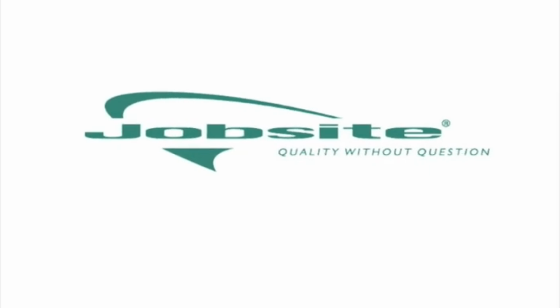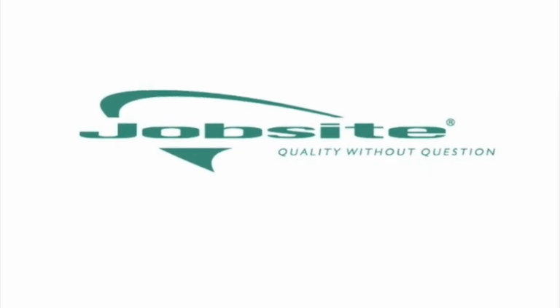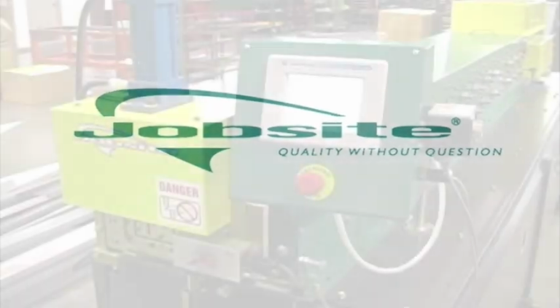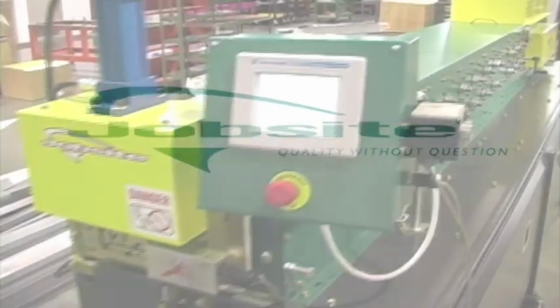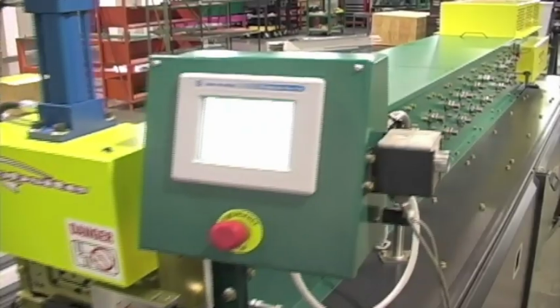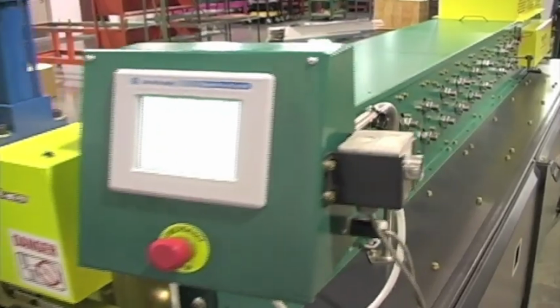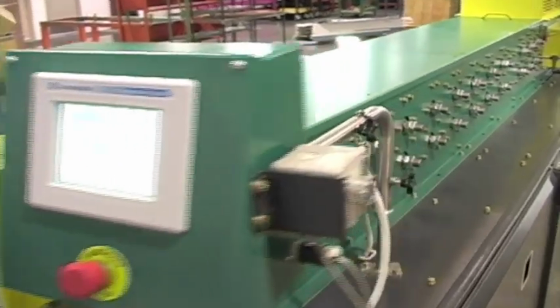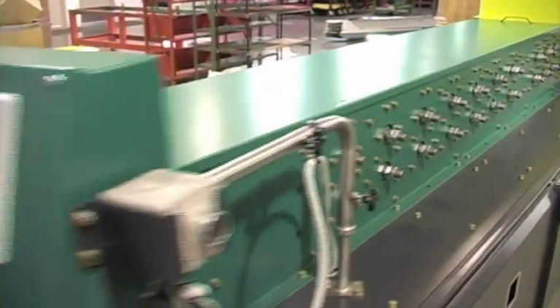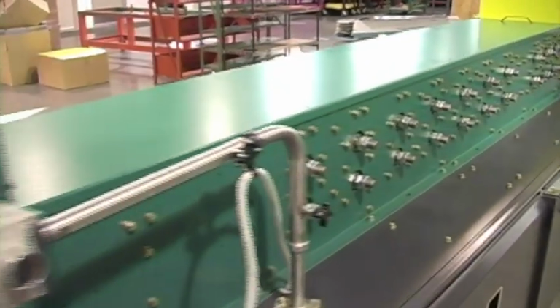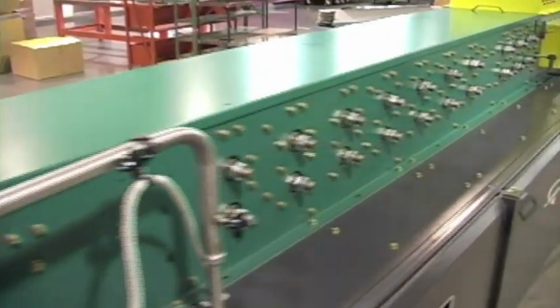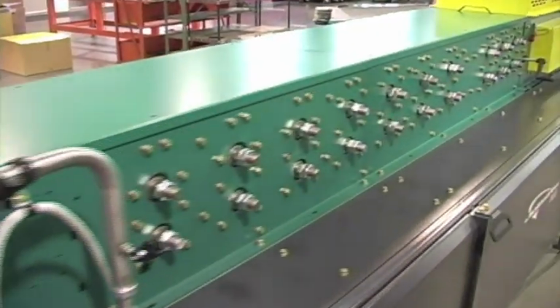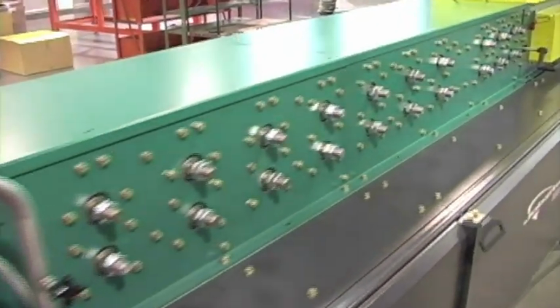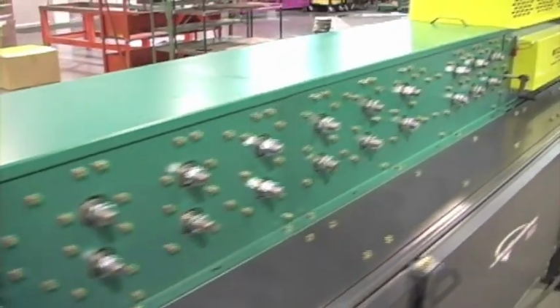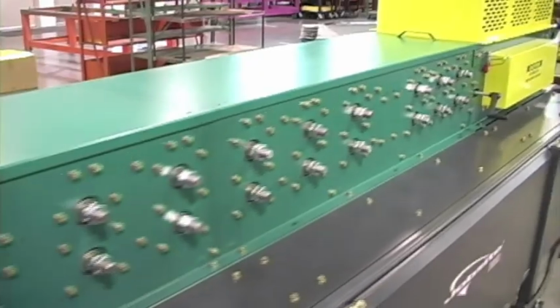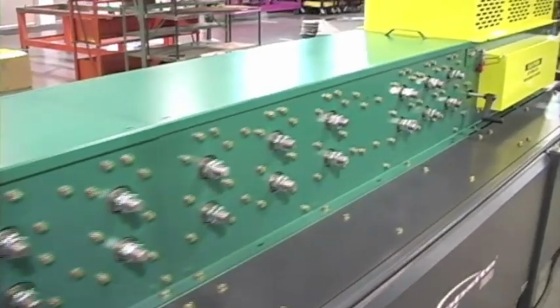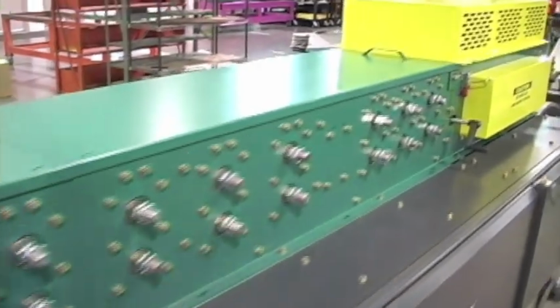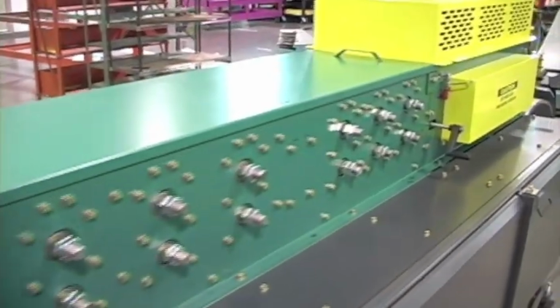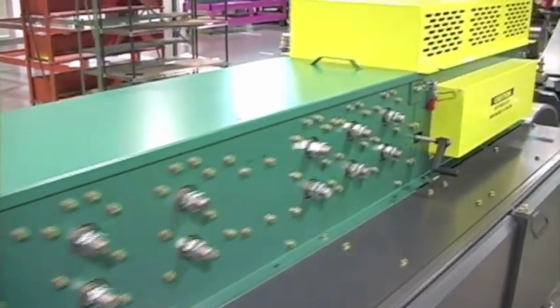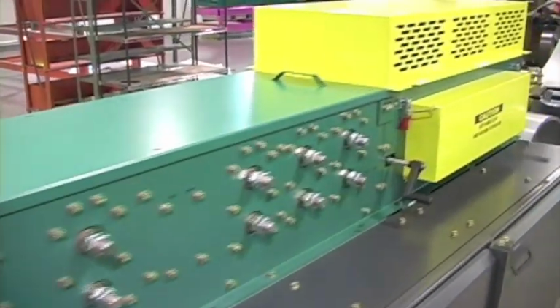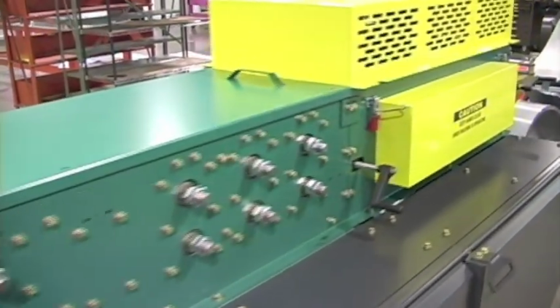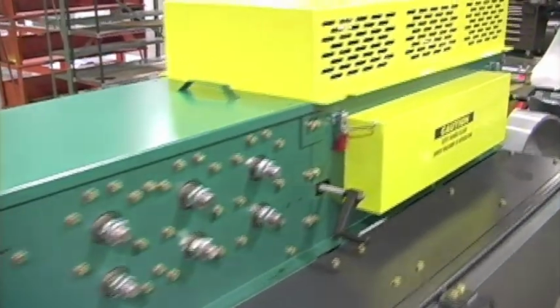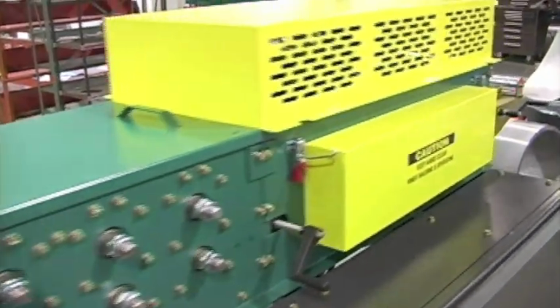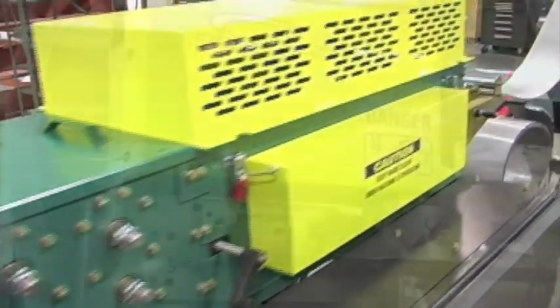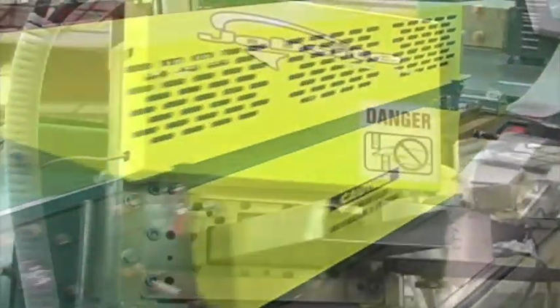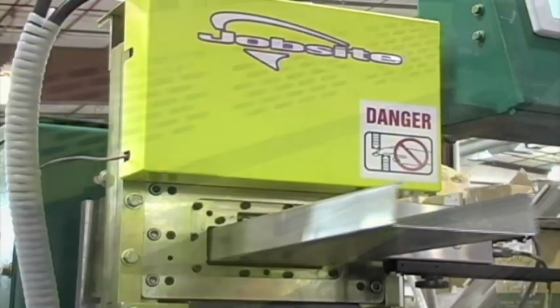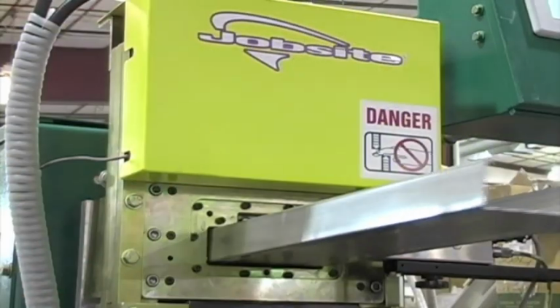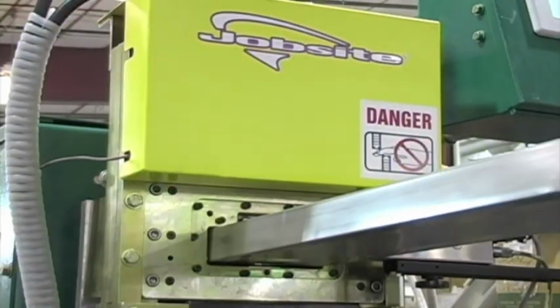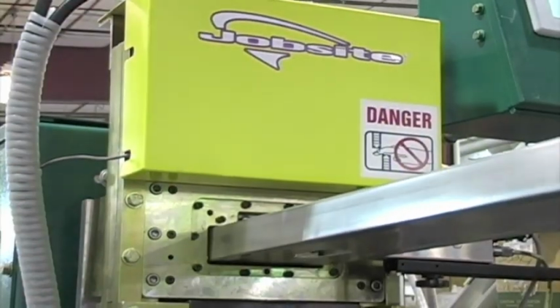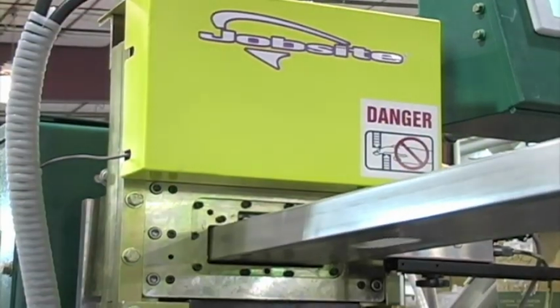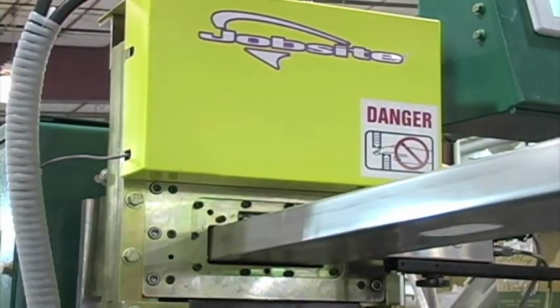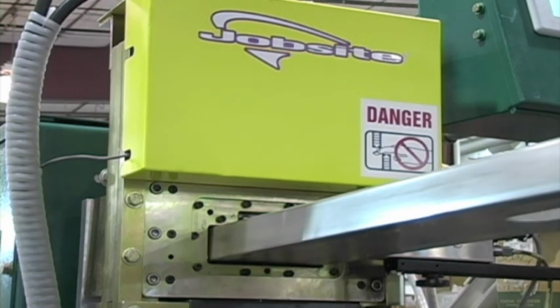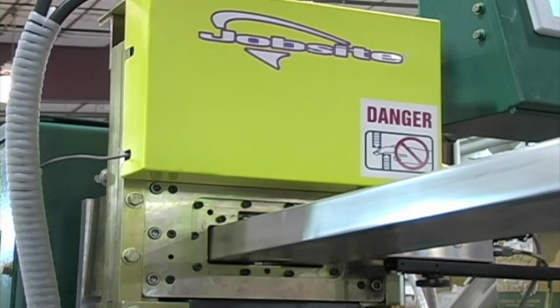The Jobsite PS600 steel stud and track roll framing machine is designed for high quality and efficient production, whether you are a steel frame builder or you operate a steel stud production facility.